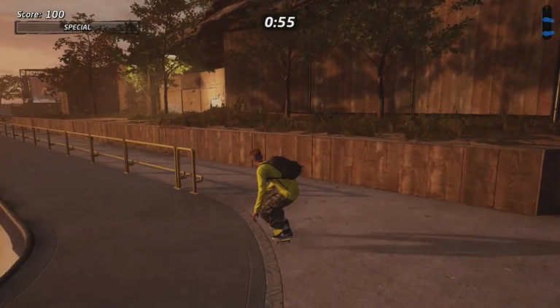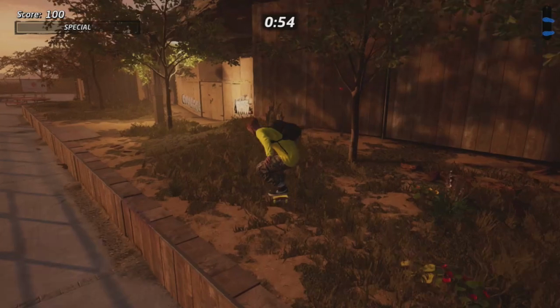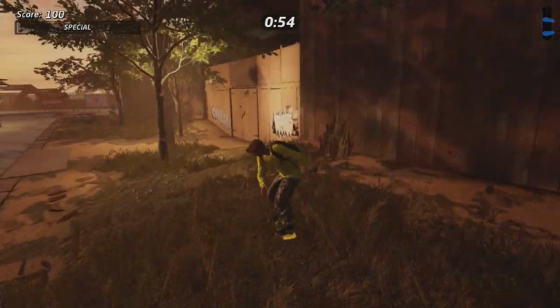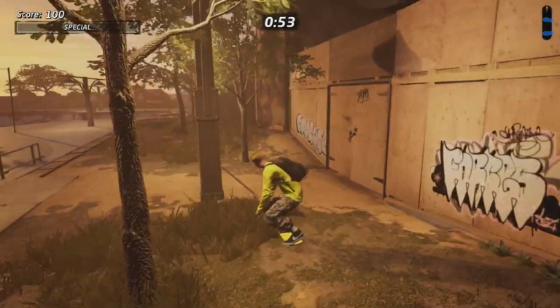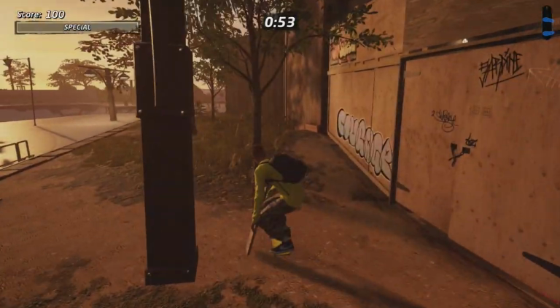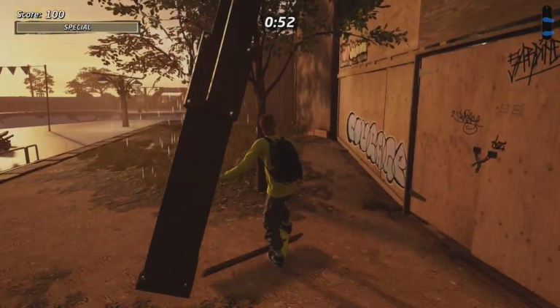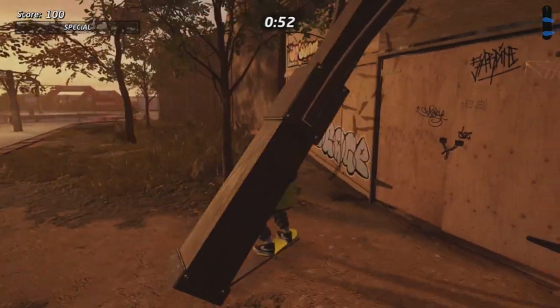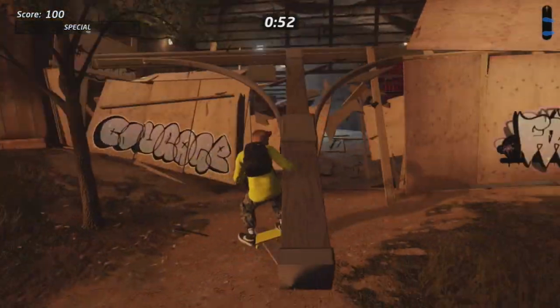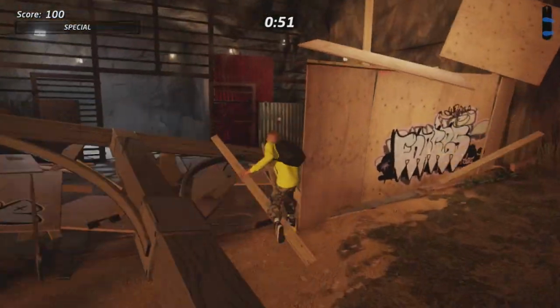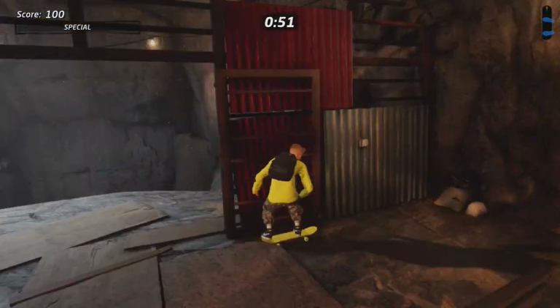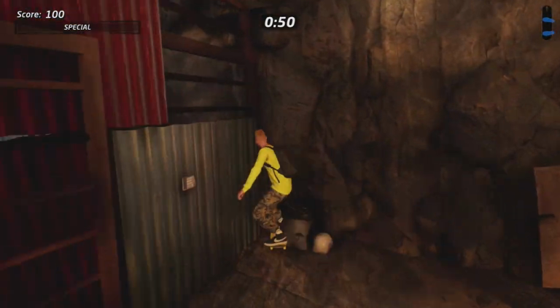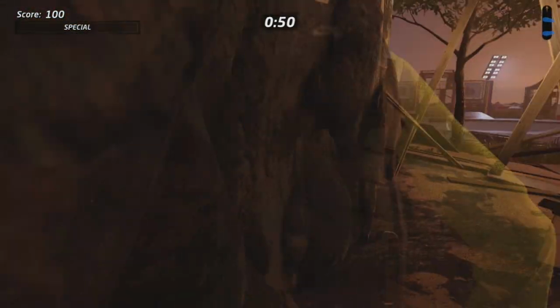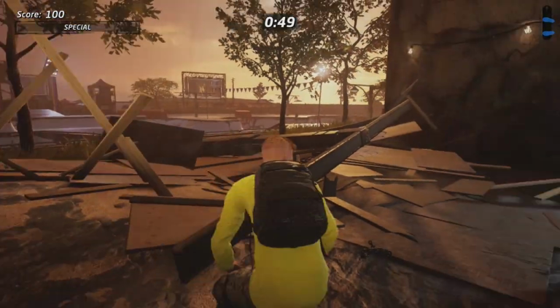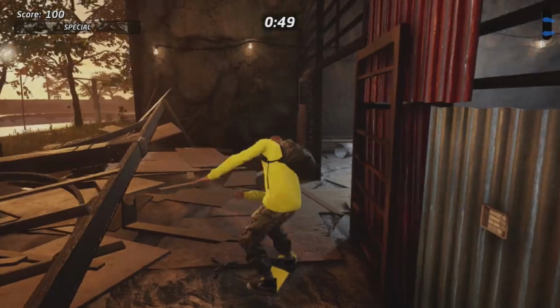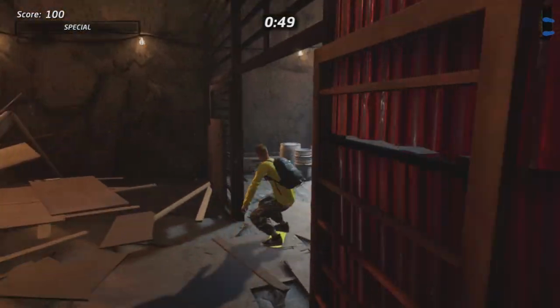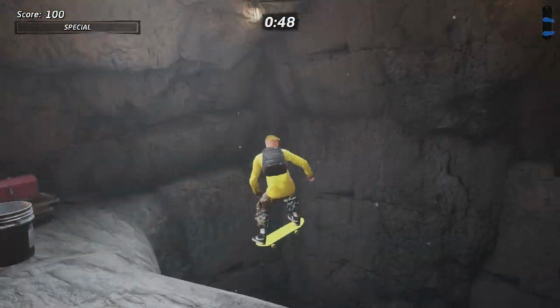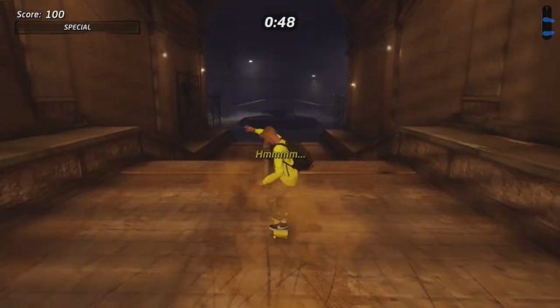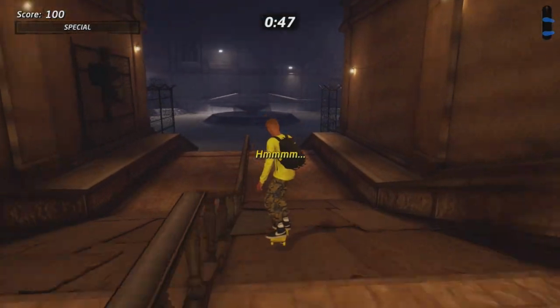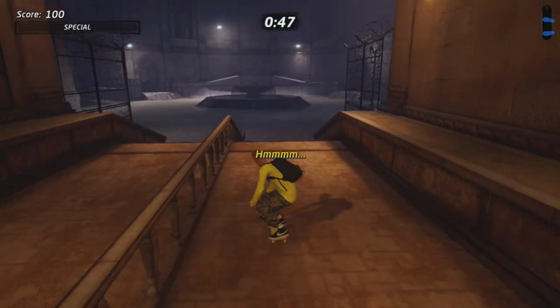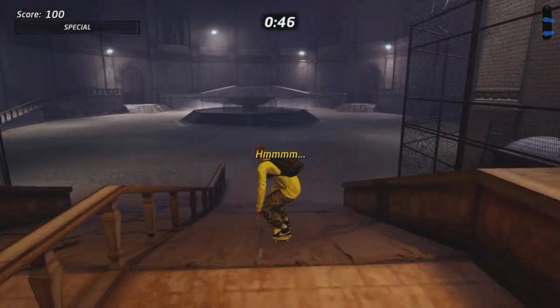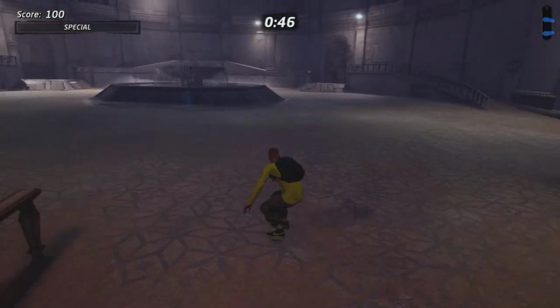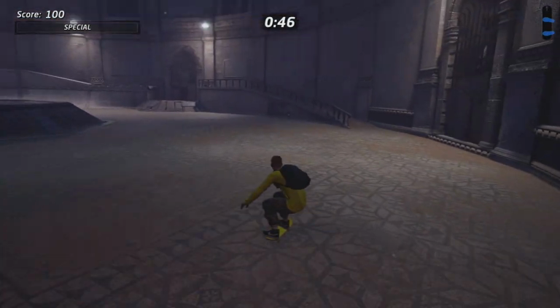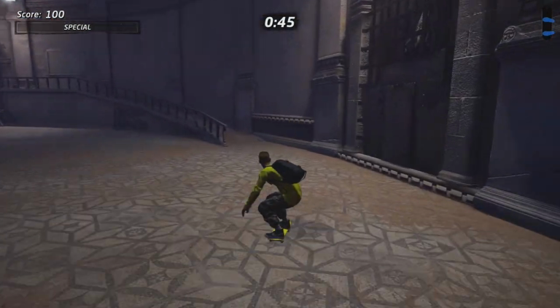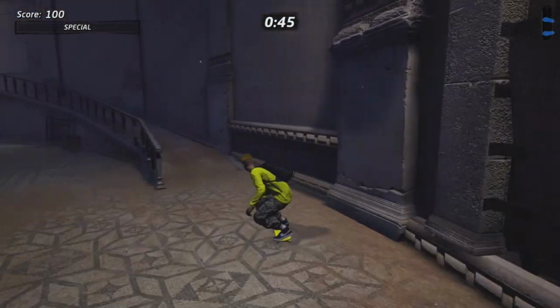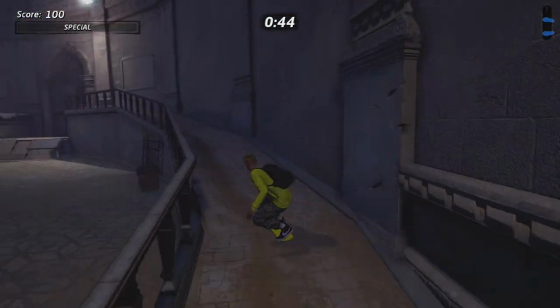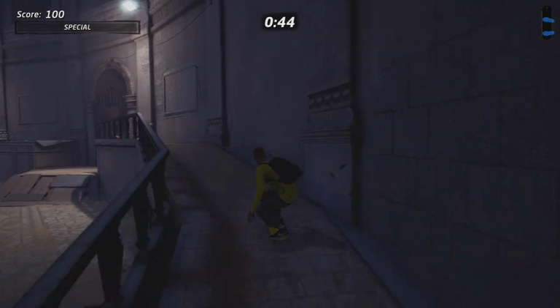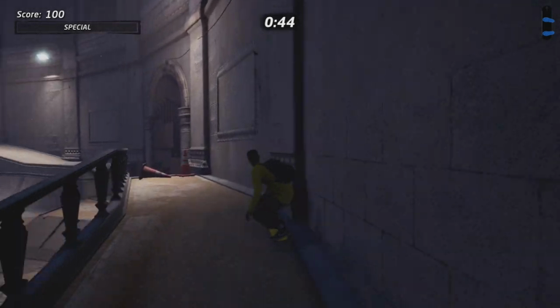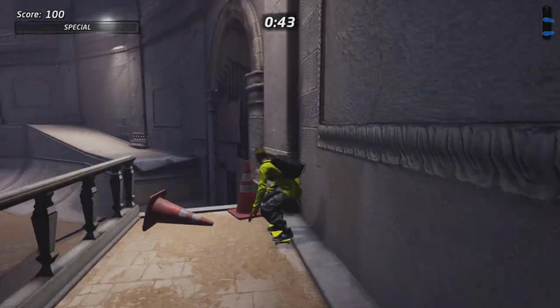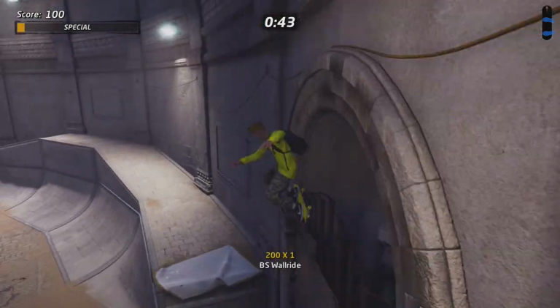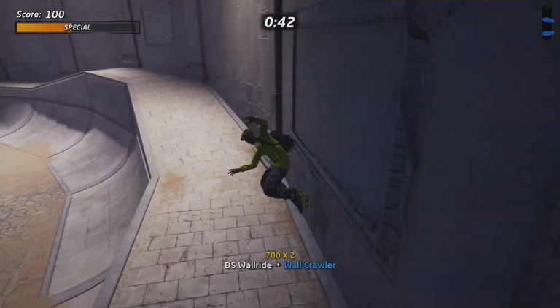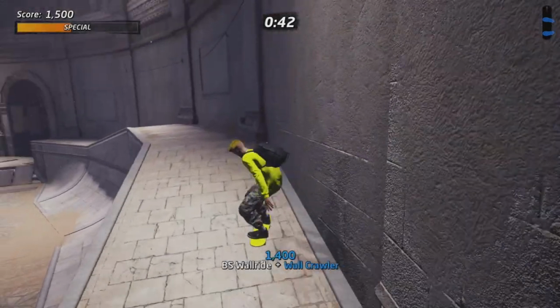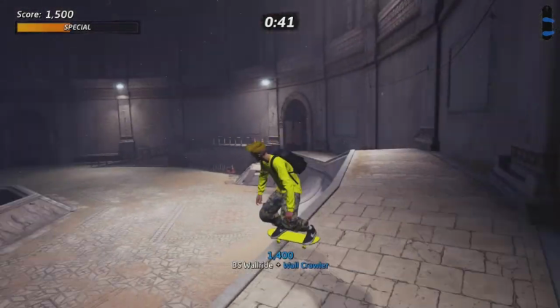The second secret area you have to go into is the area right here on Marseille. Once you go into the cave, the only thing you need to do is go to the right door. And on that right door, you will actually find yet another logo.